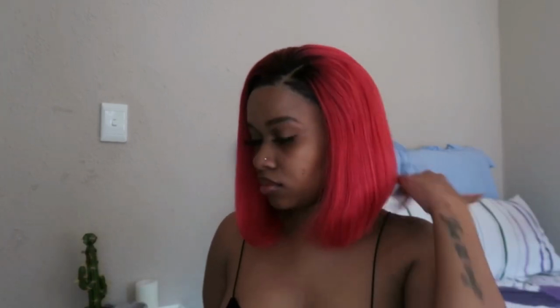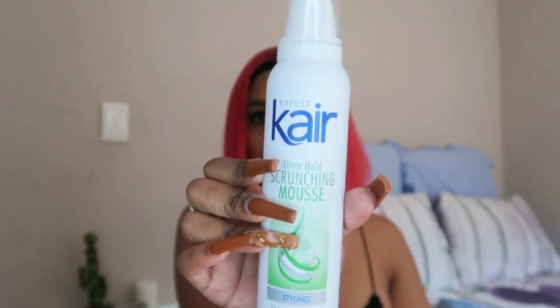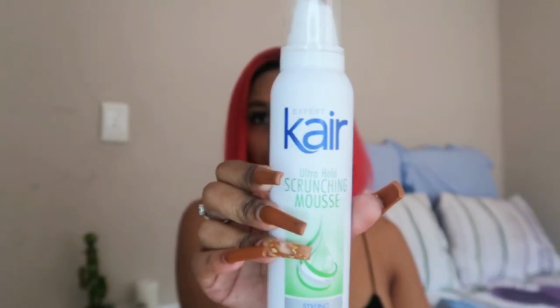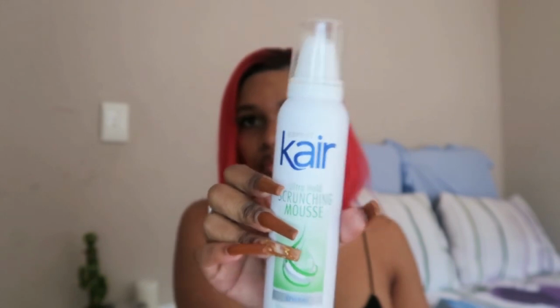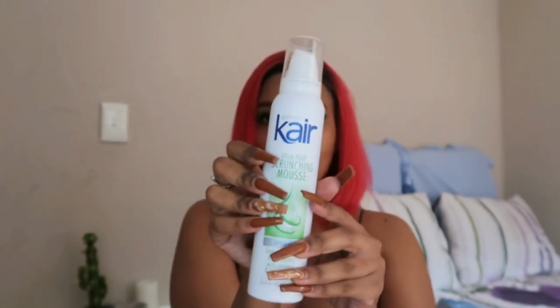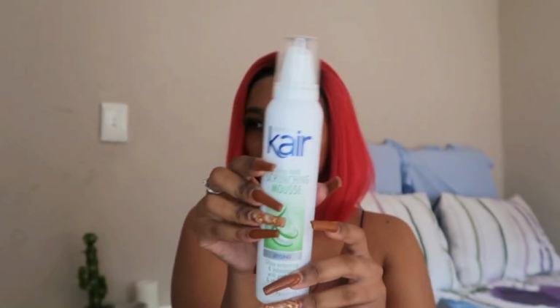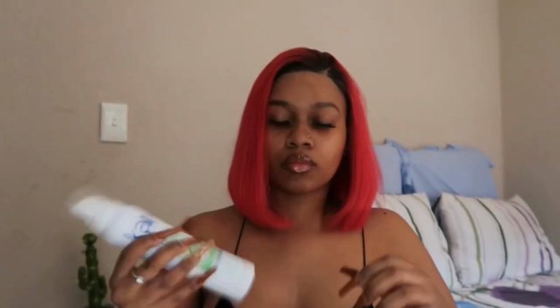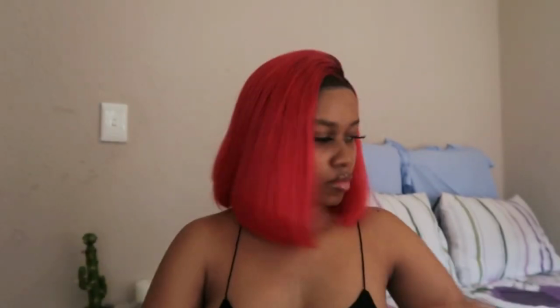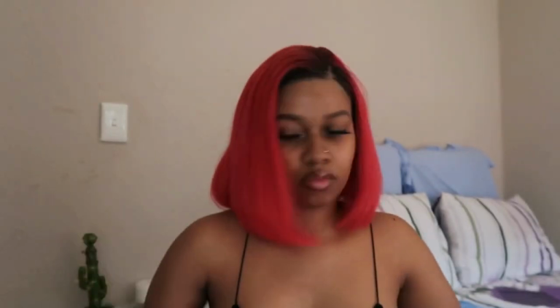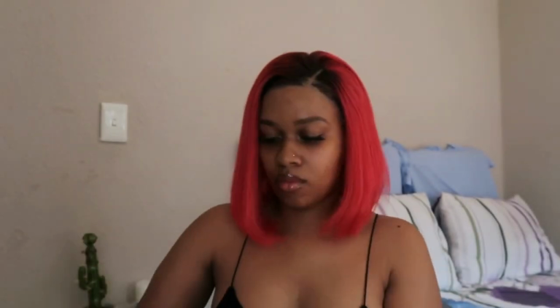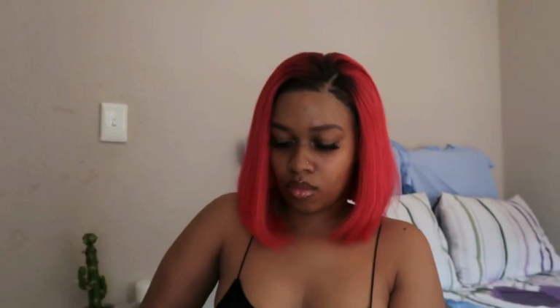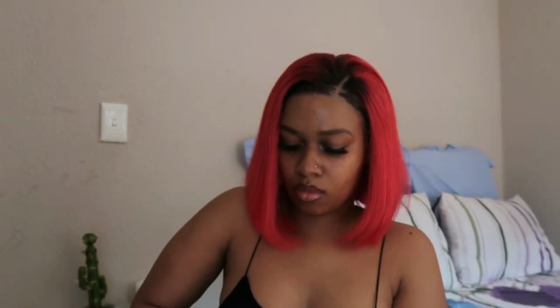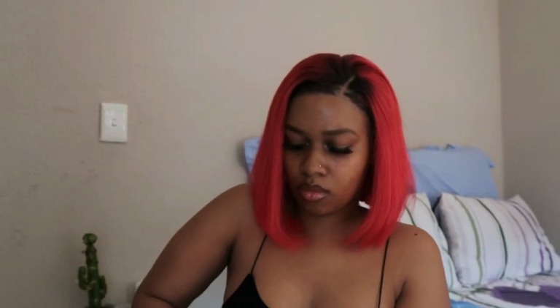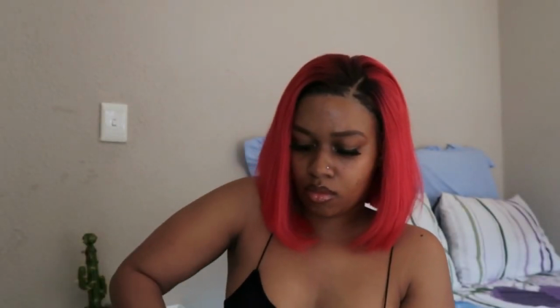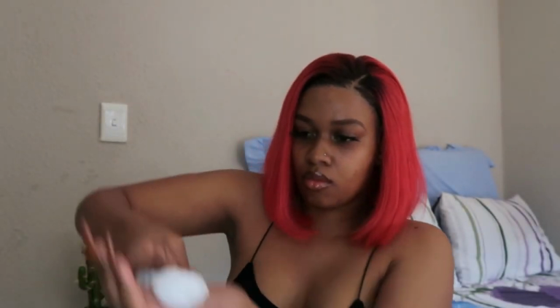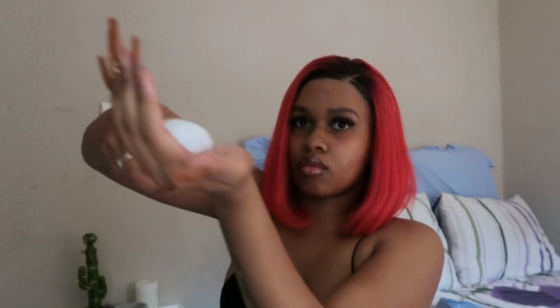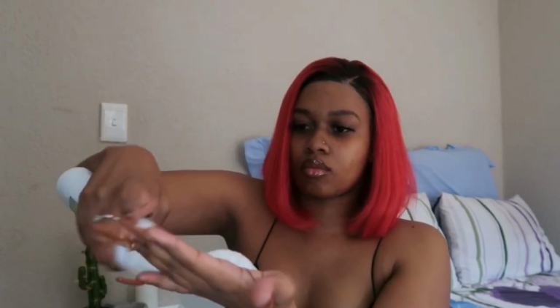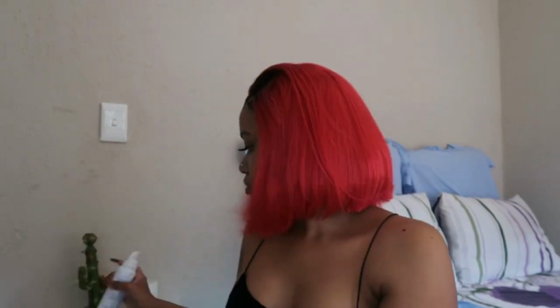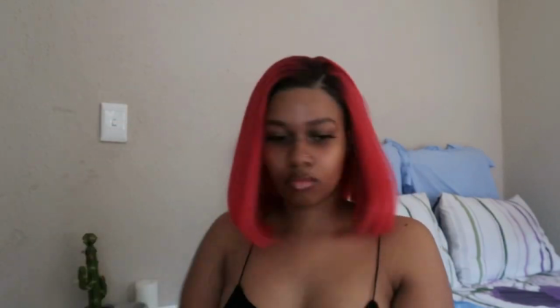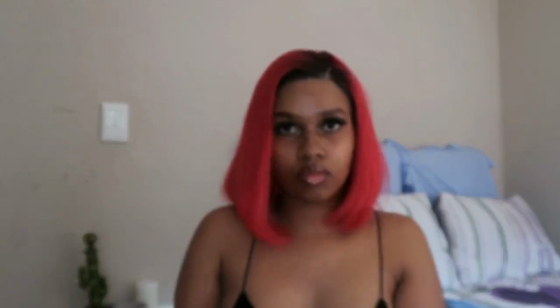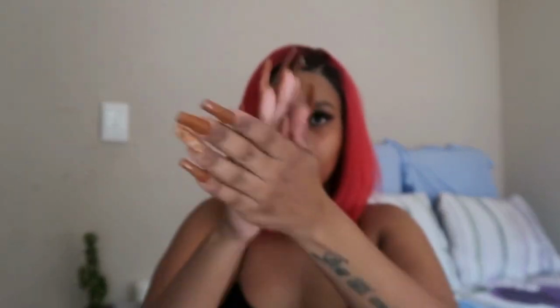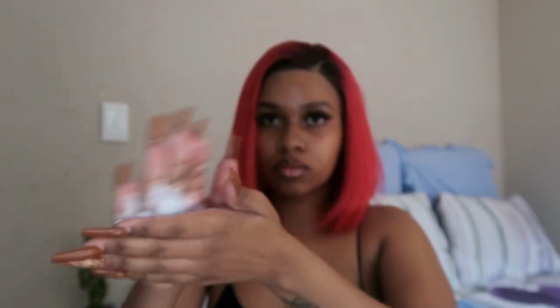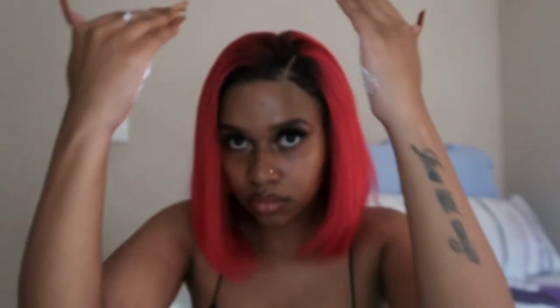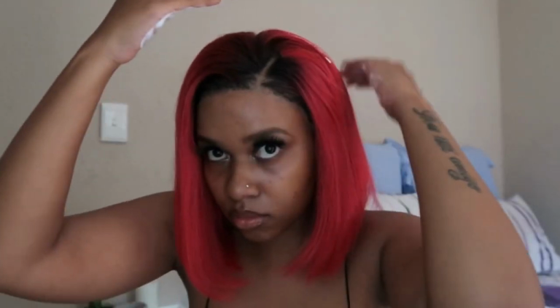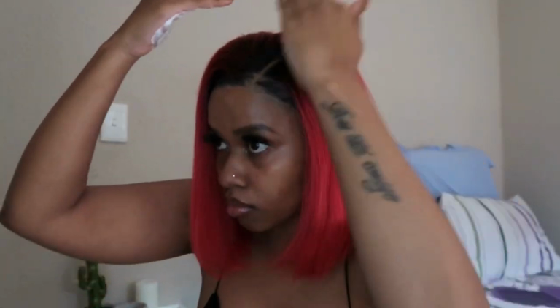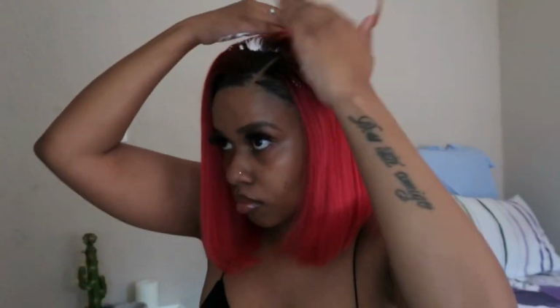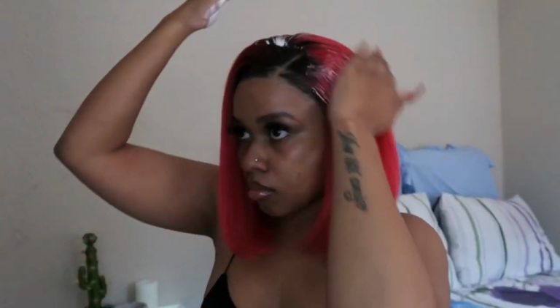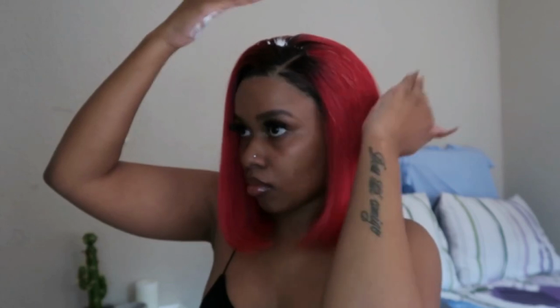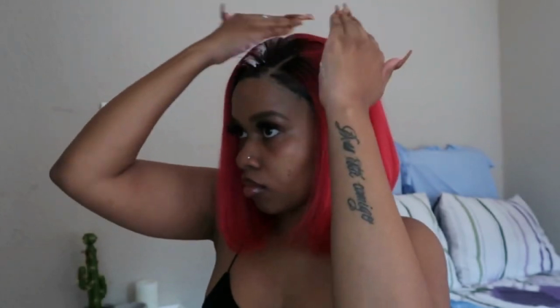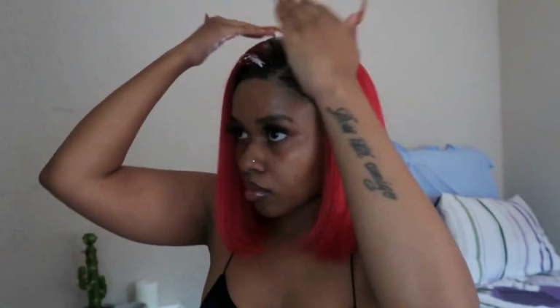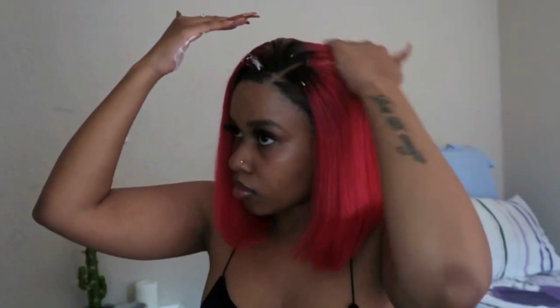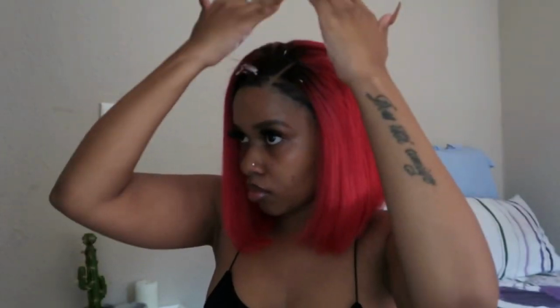I'm going to use the care scrunching mousse and apply that to my parting and also the top of the wig, just to make sure that there are no flyaways and that the hair lays flat.